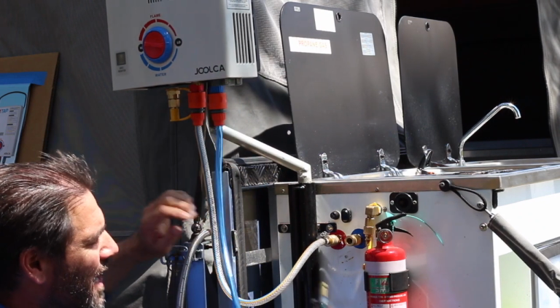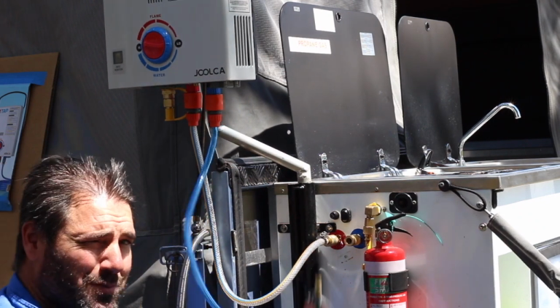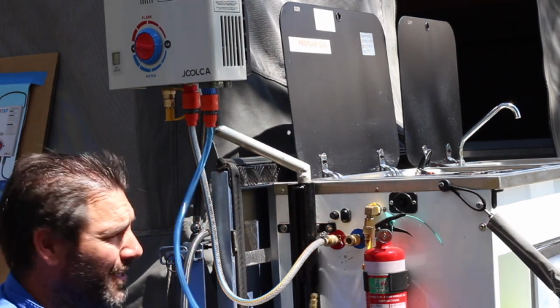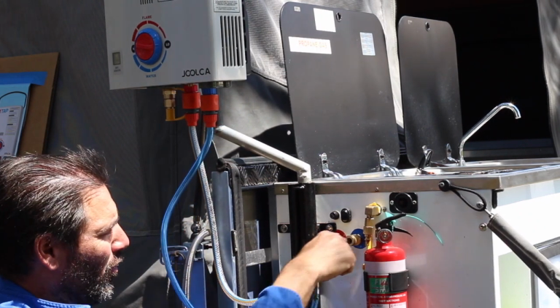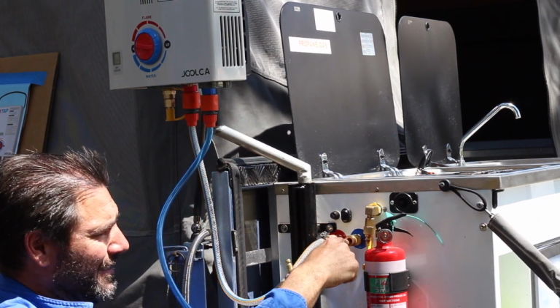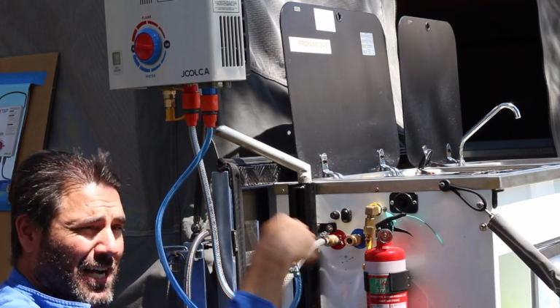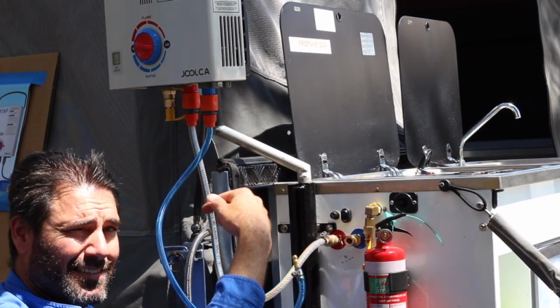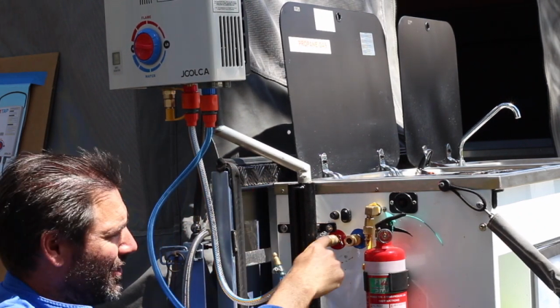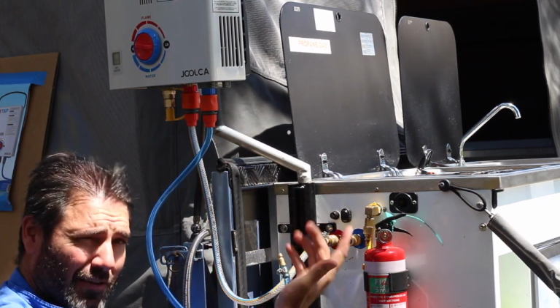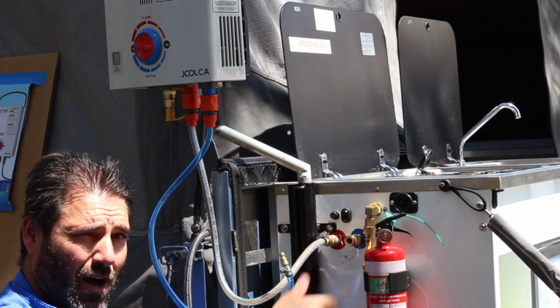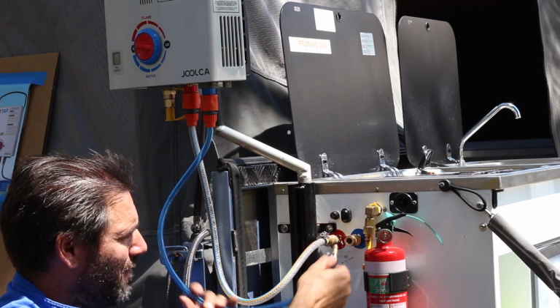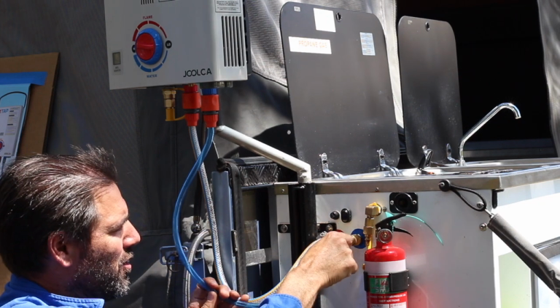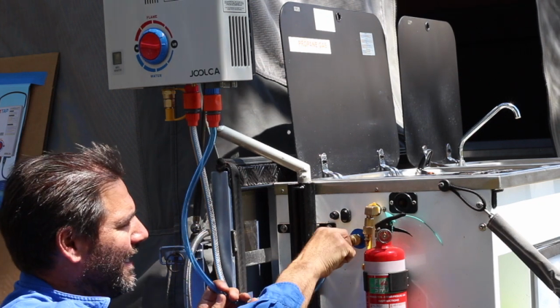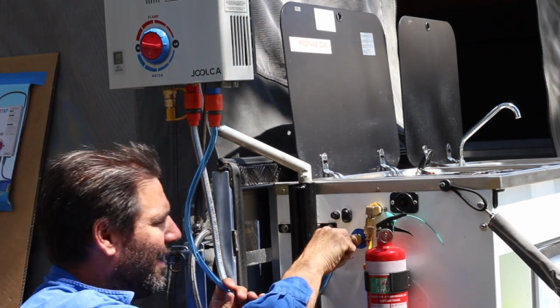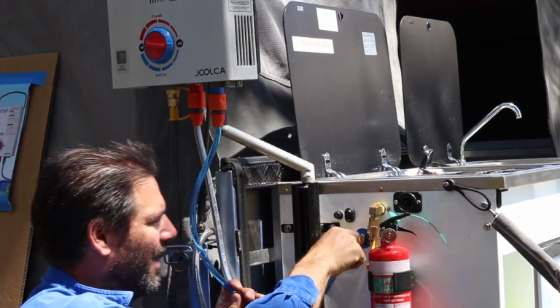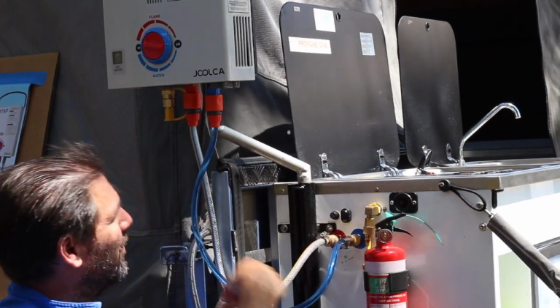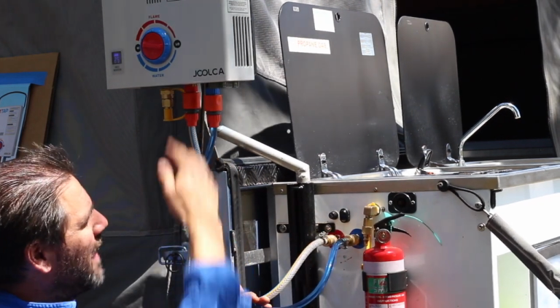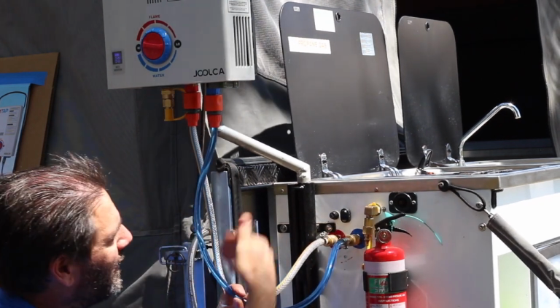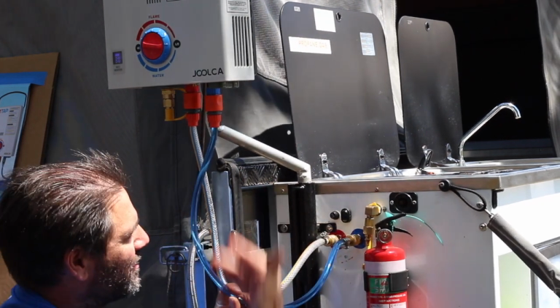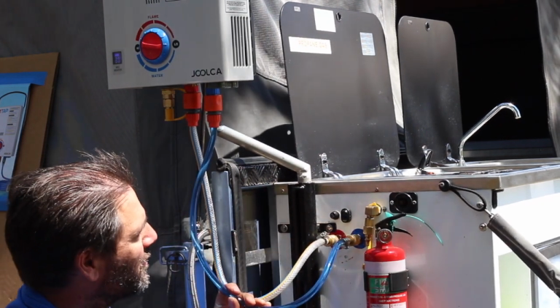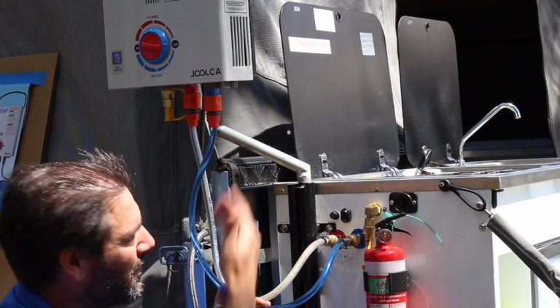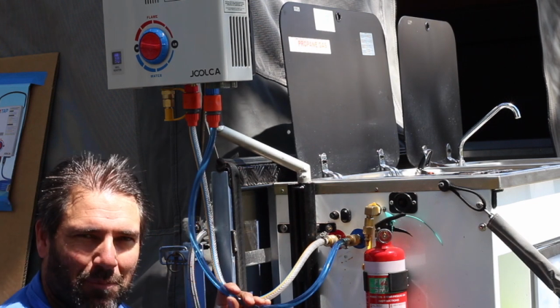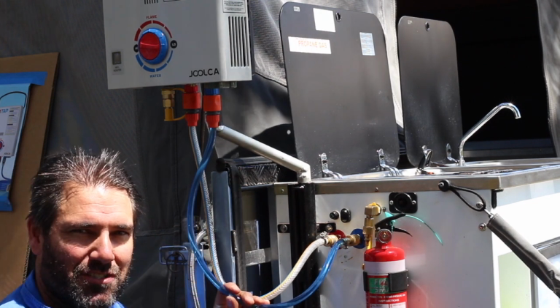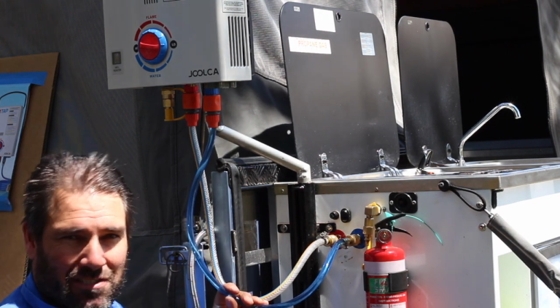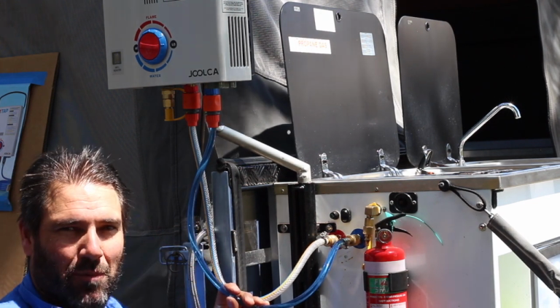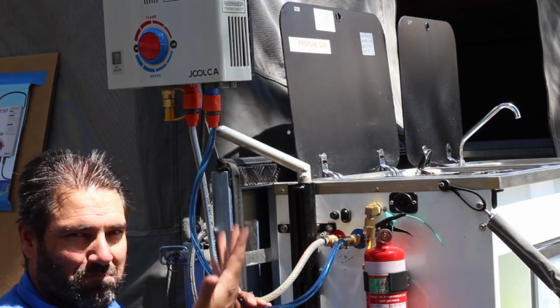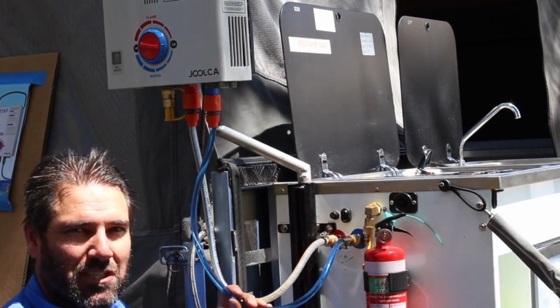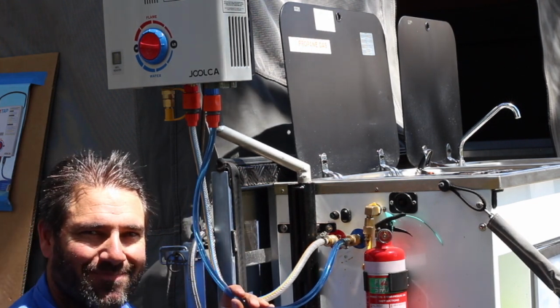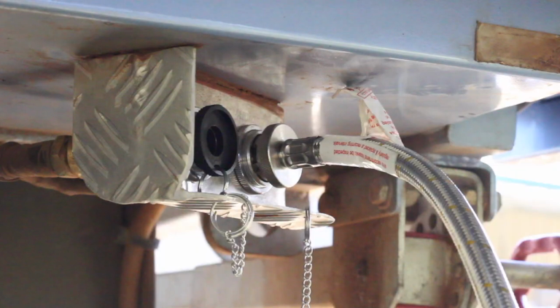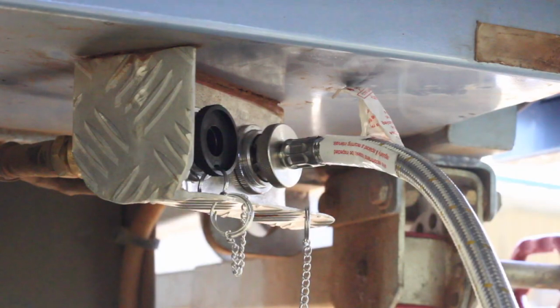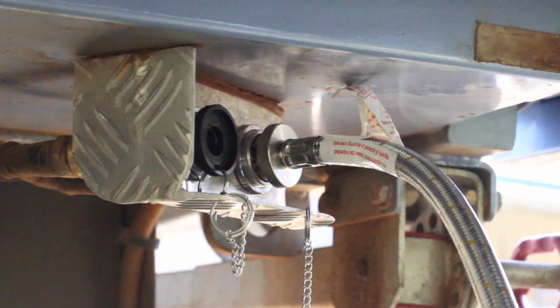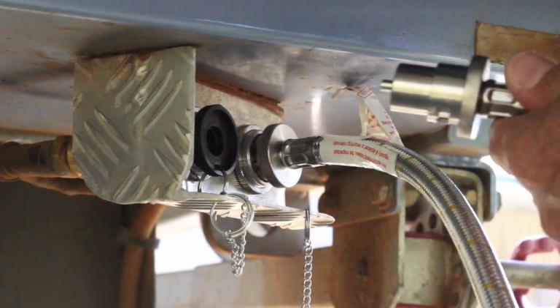Now if the pump's on, it'll automatically start charging. If it's live, you plug it in and the water will start pumping and stop because the tap on the kitchen sink is closed — so it'll just sit there. Just grab the second gas hose and remove the dust plug.